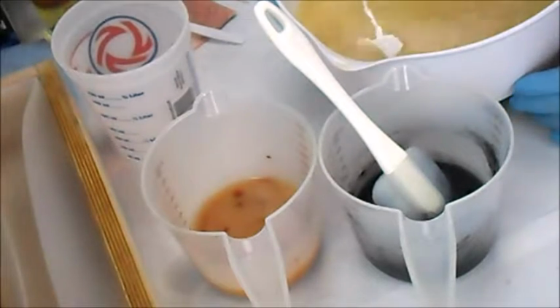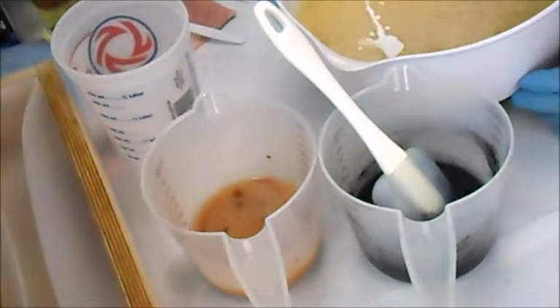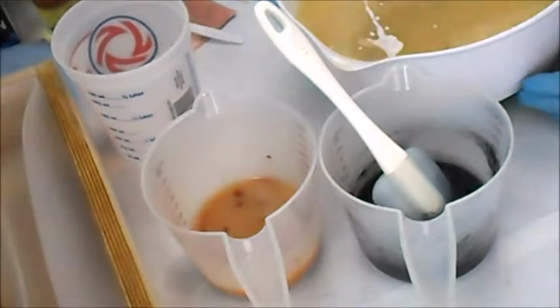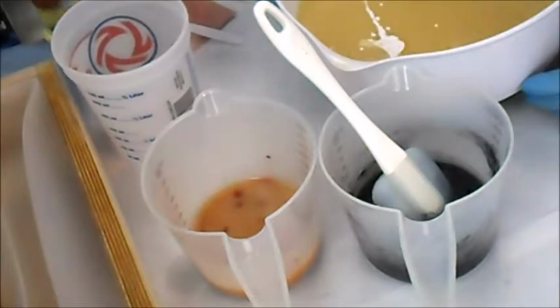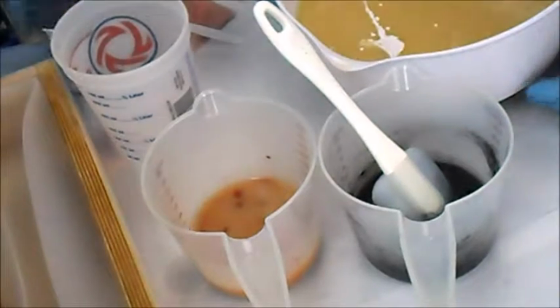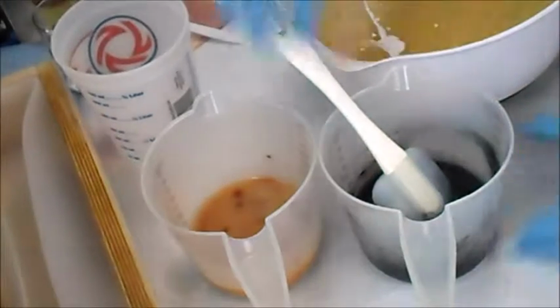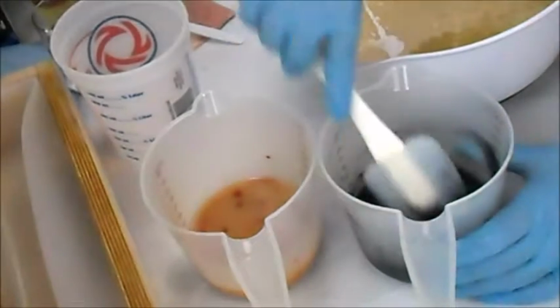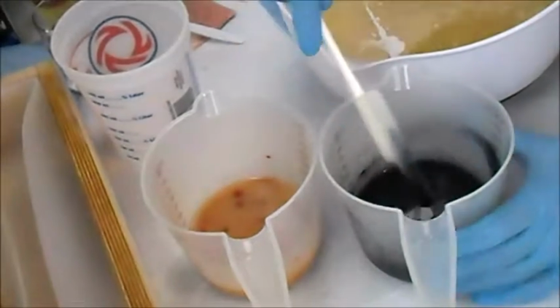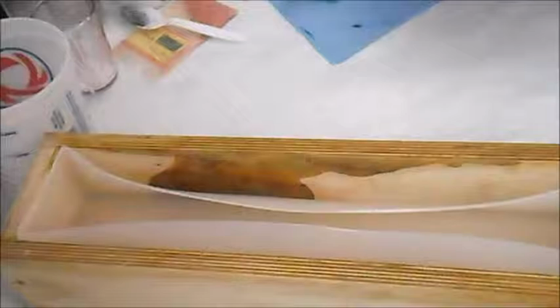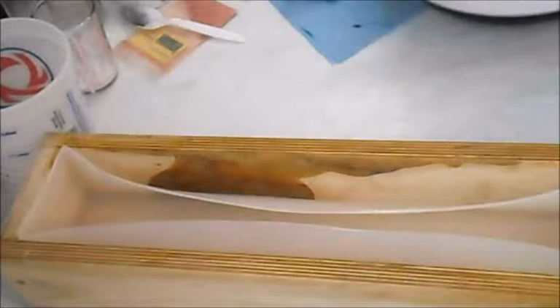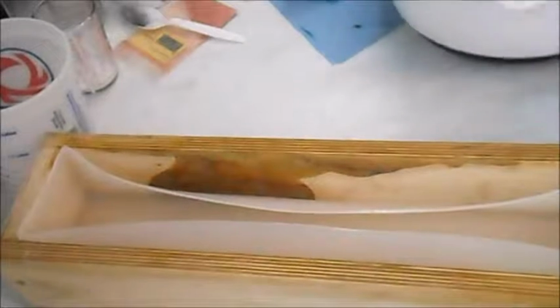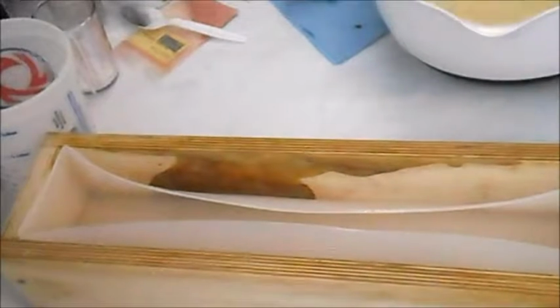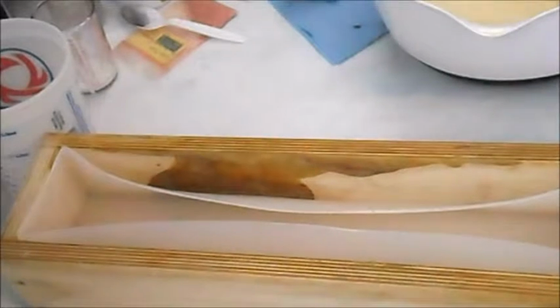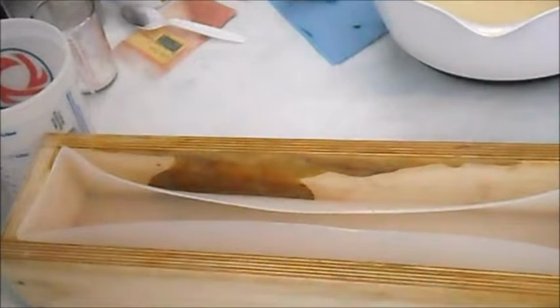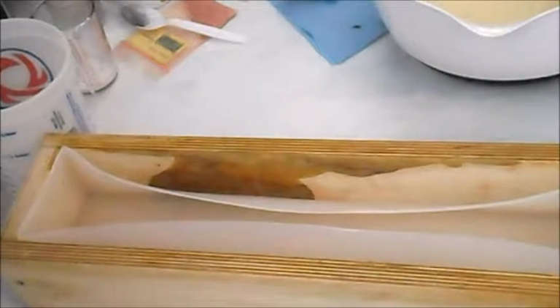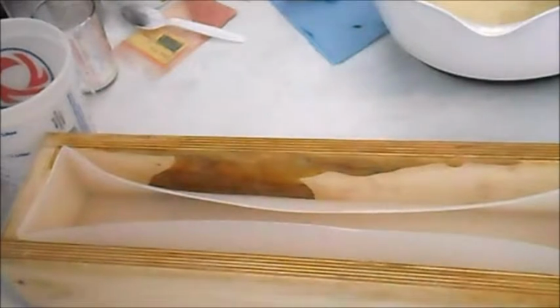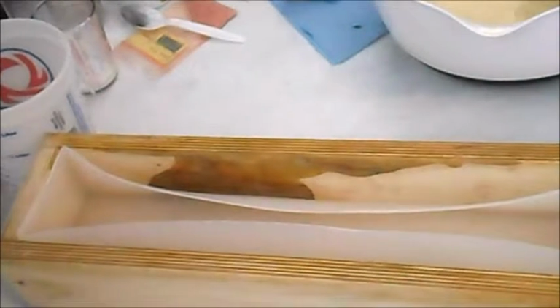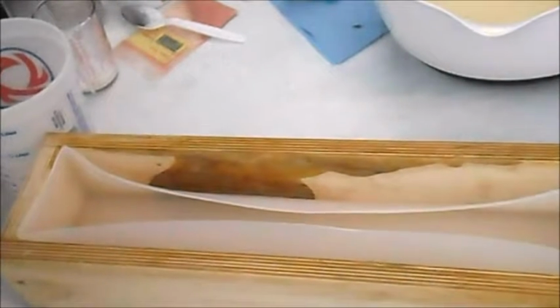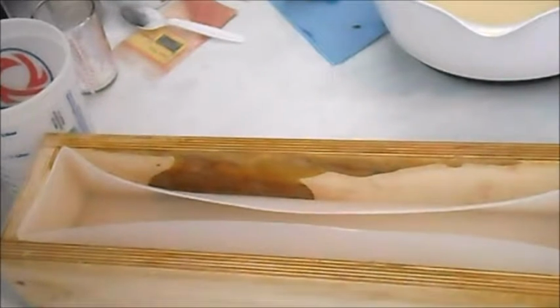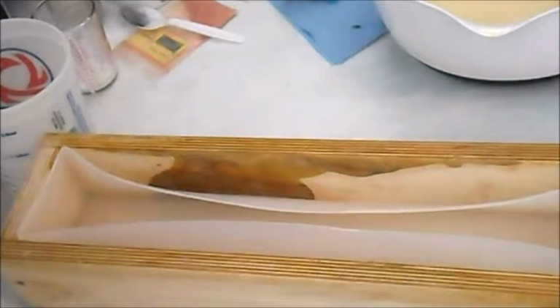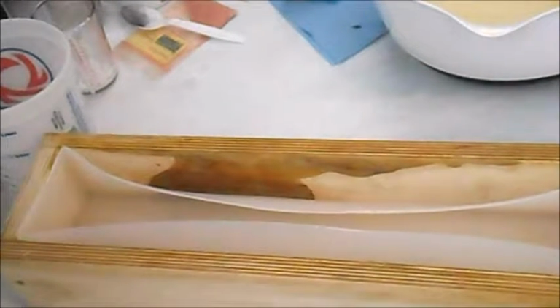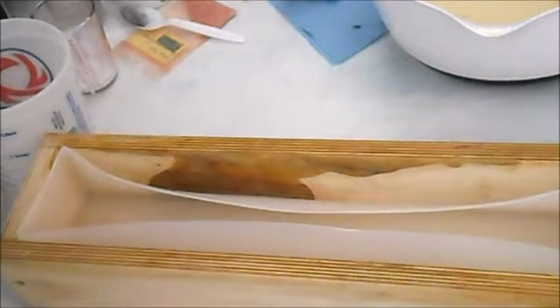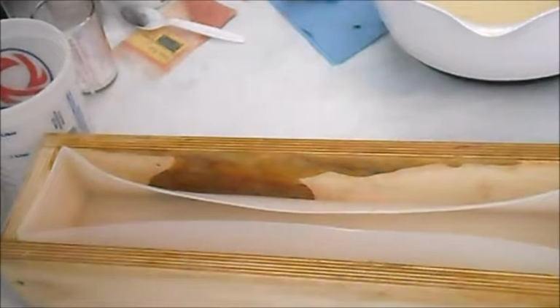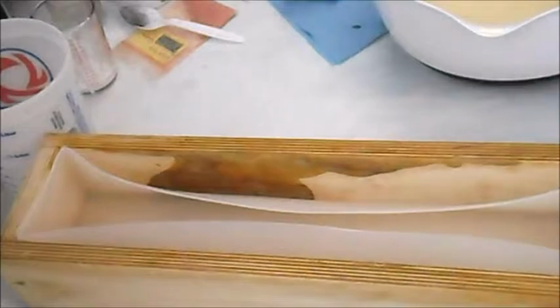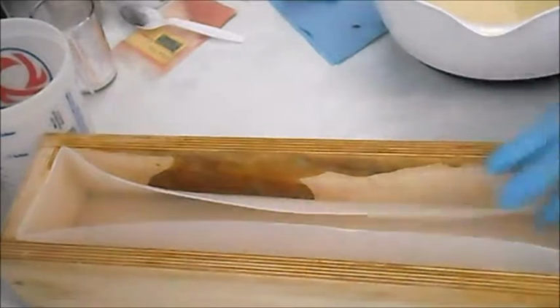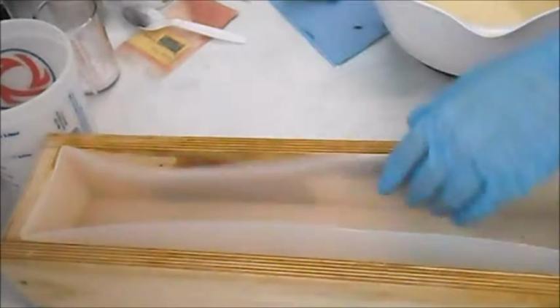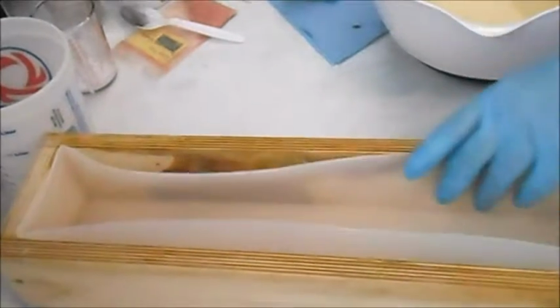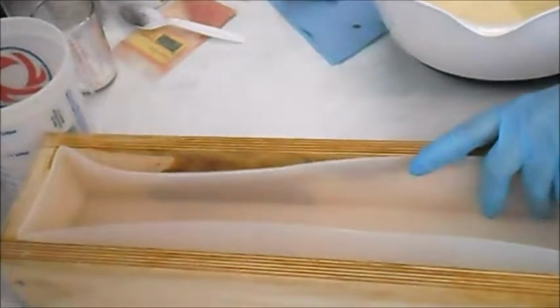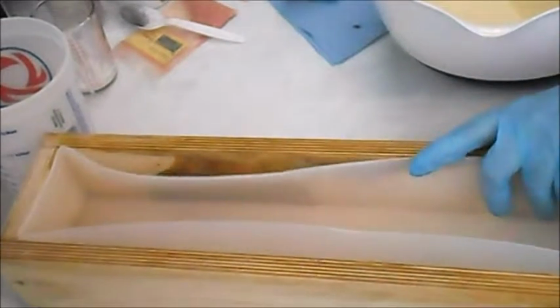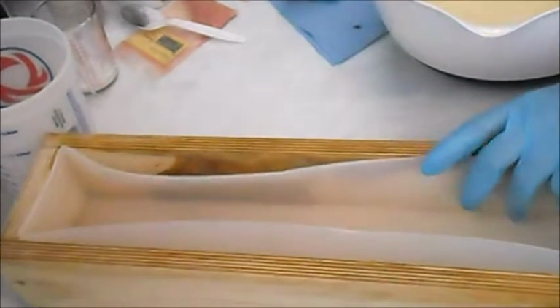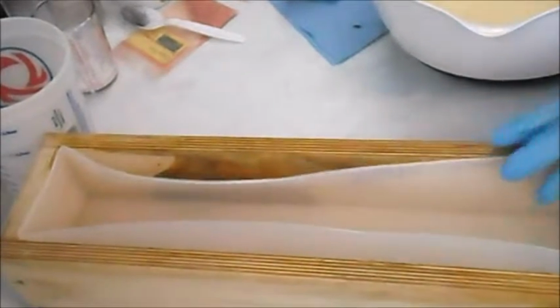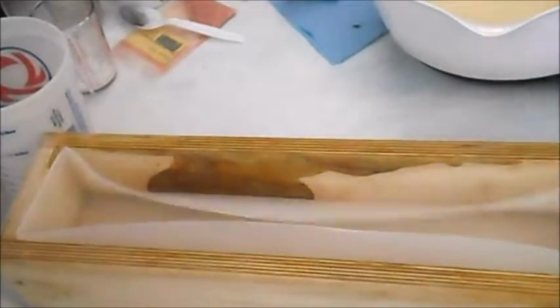I'm using titanium dioxide for the white. So I've got my colors mixed and I went ahead and put the fragrance into it as well, and I'll be pouring into my big five-pound mold today.